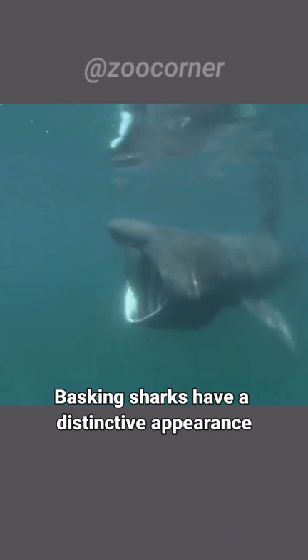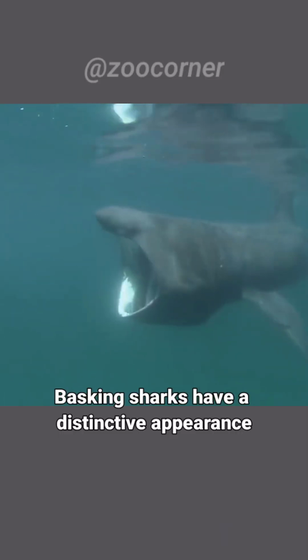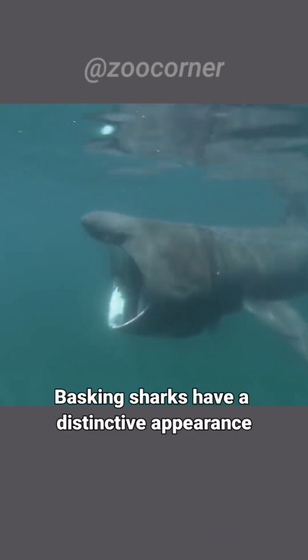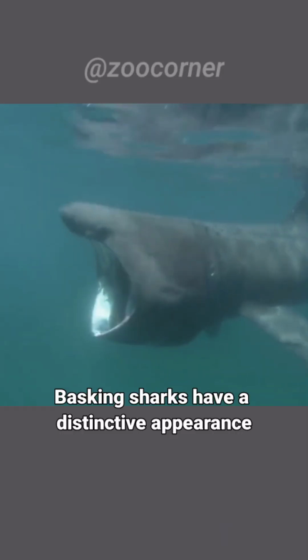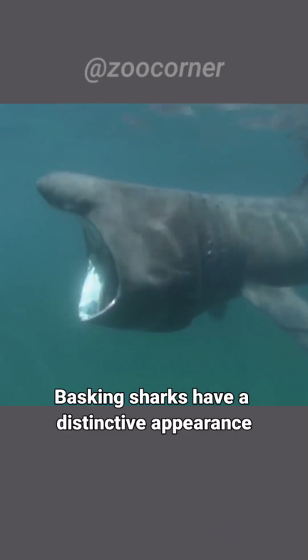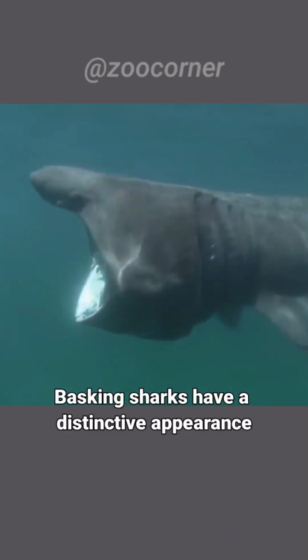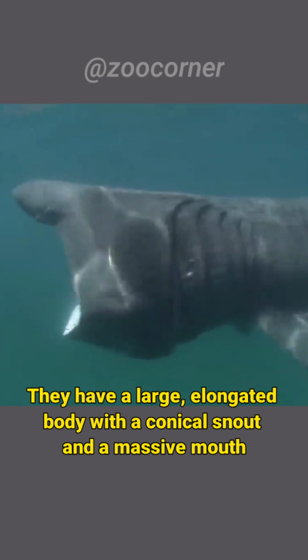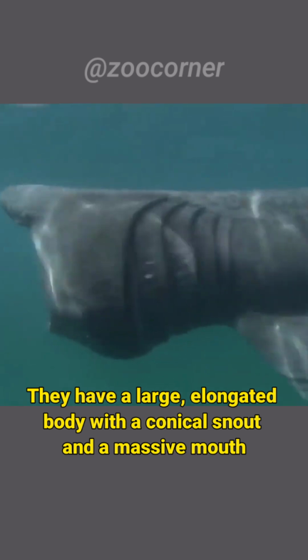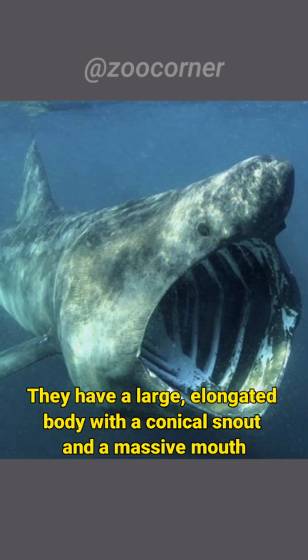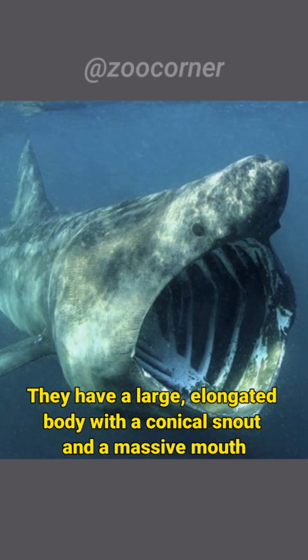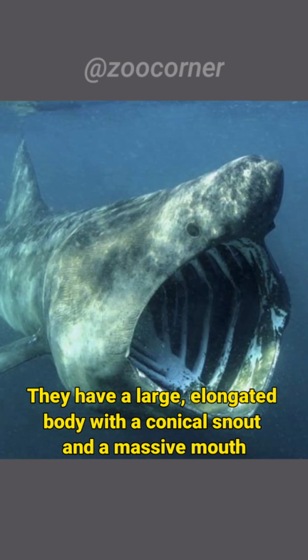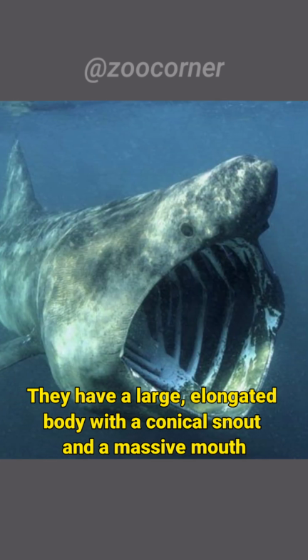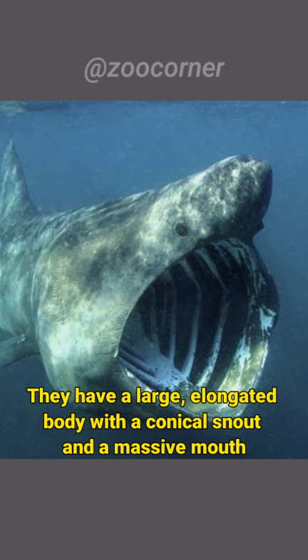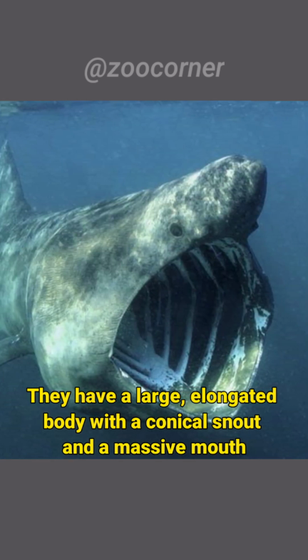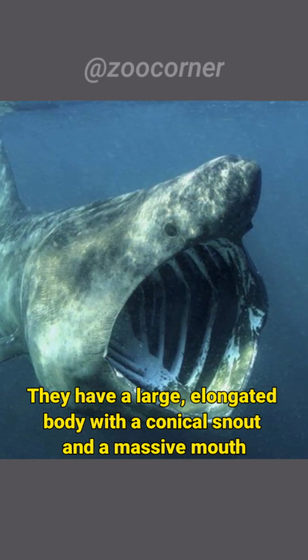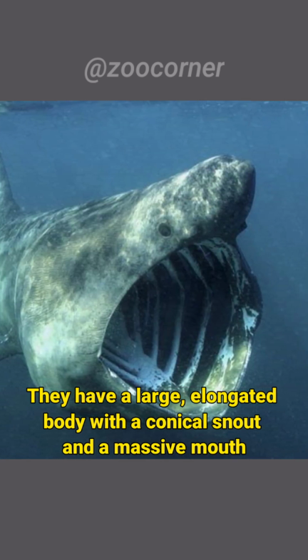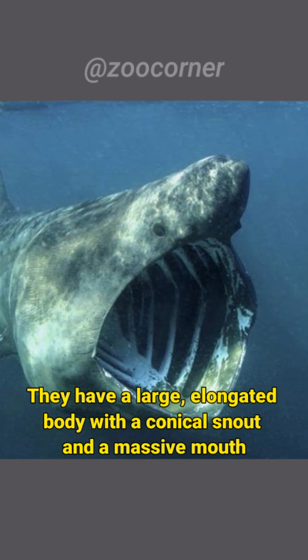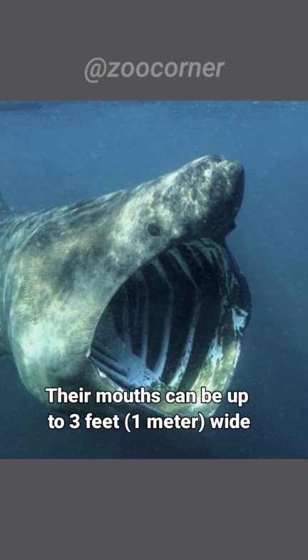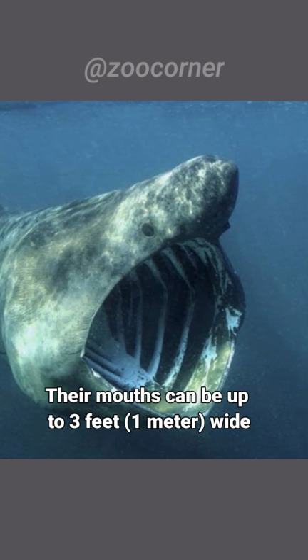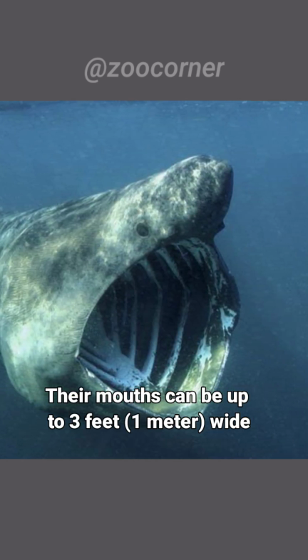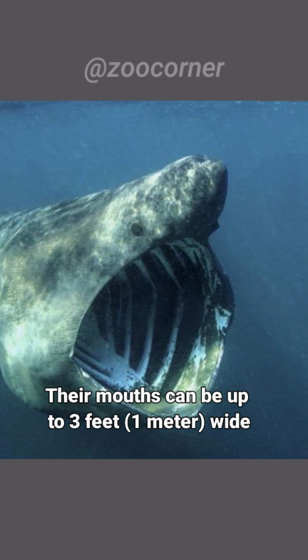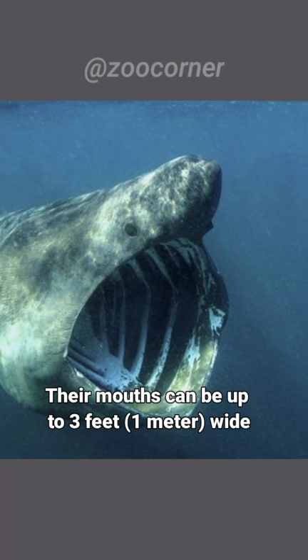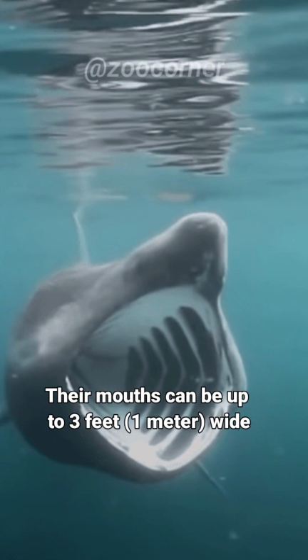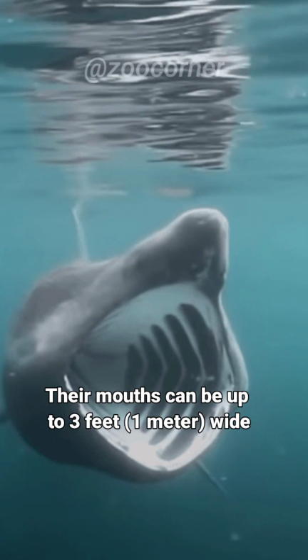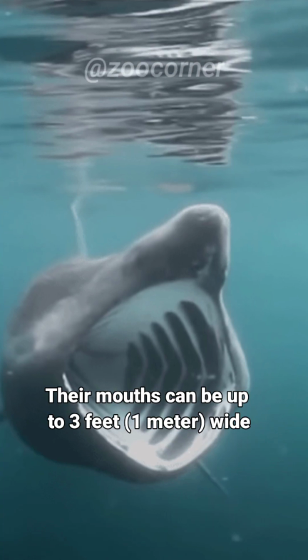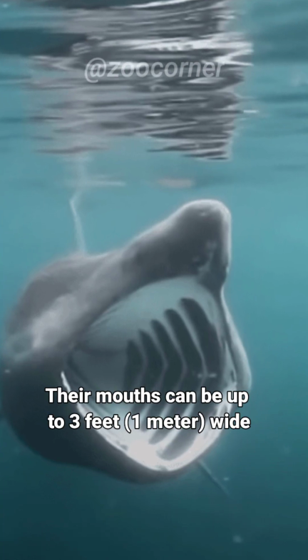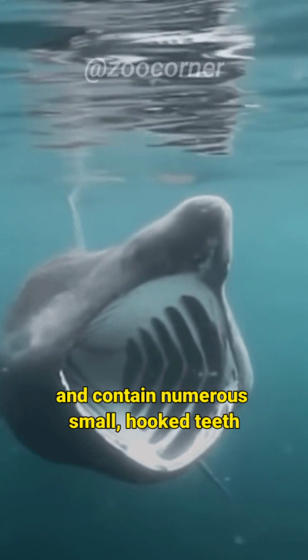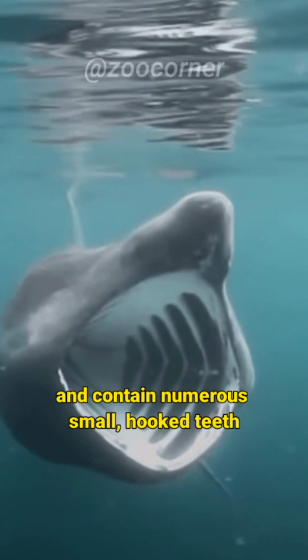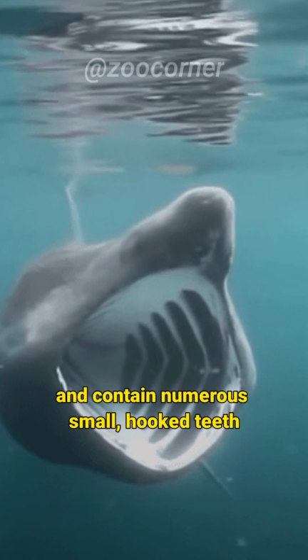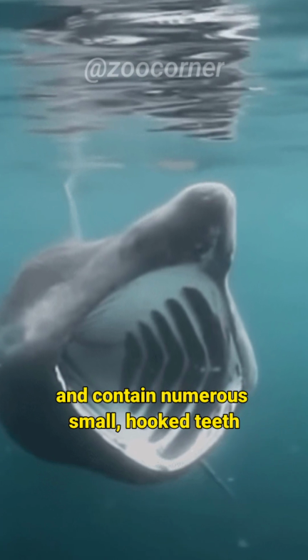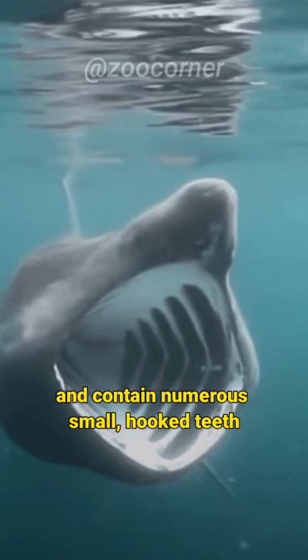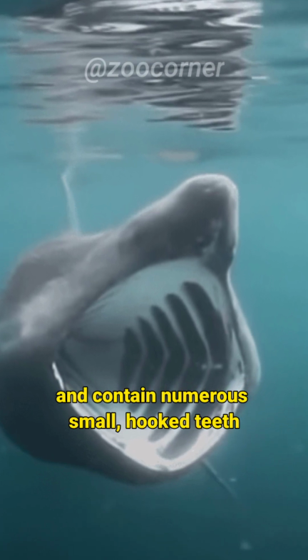Basking sharks have a distinctive appearance. They have a large, elongated body with a conical snout and a massive mouth. Their mouths can be up to 3 feet, 1 meter, wide, and contain numerous small, hooked teeth.